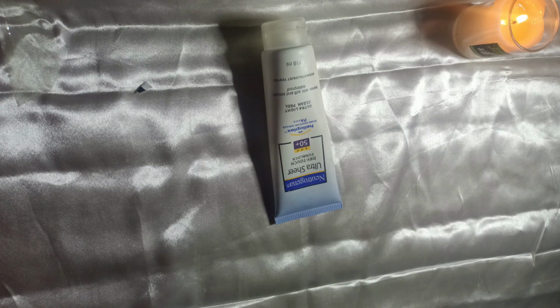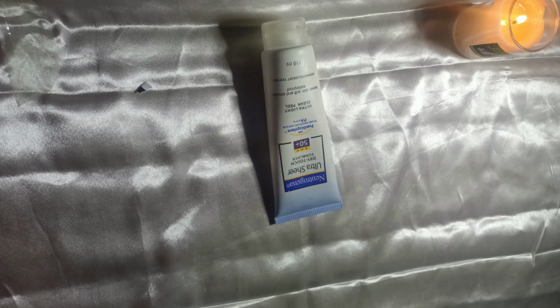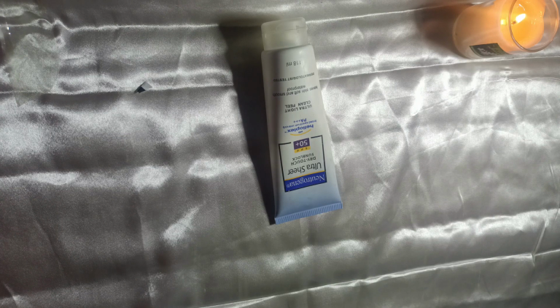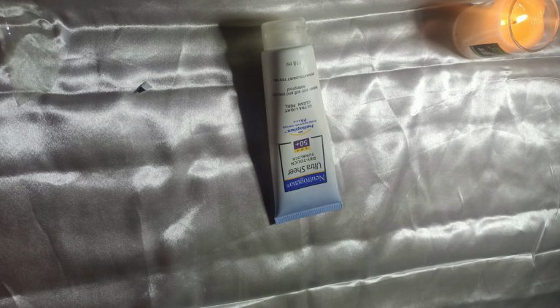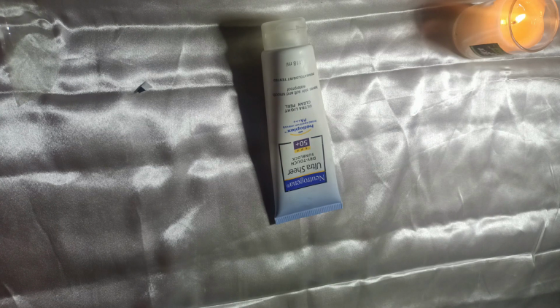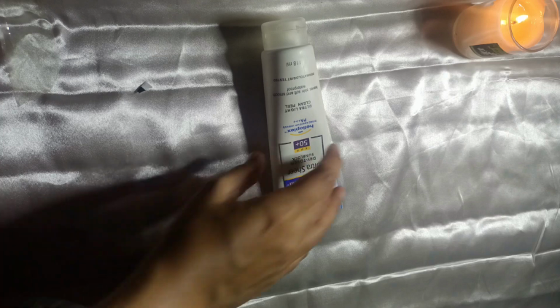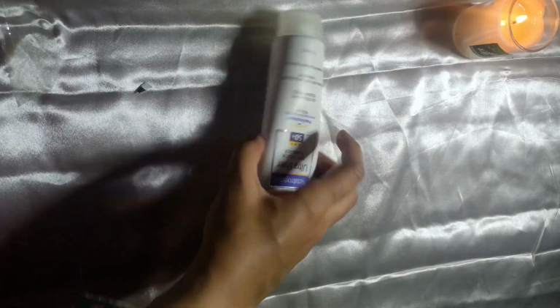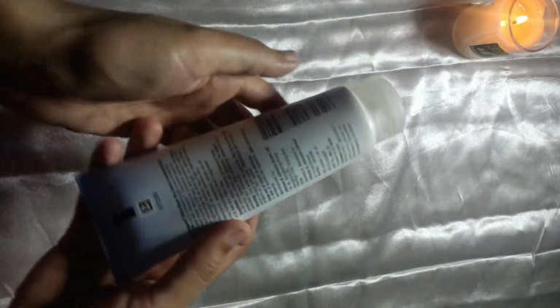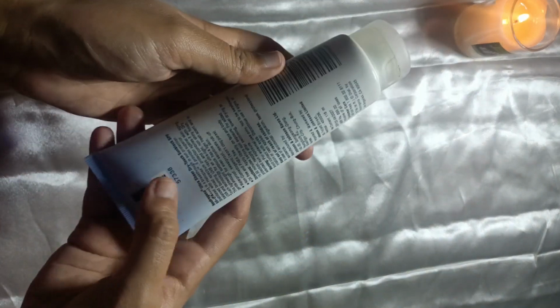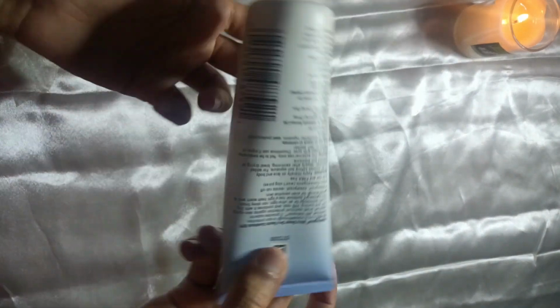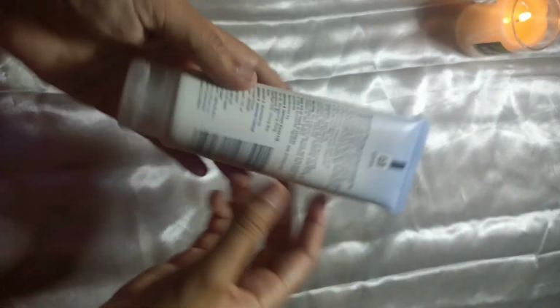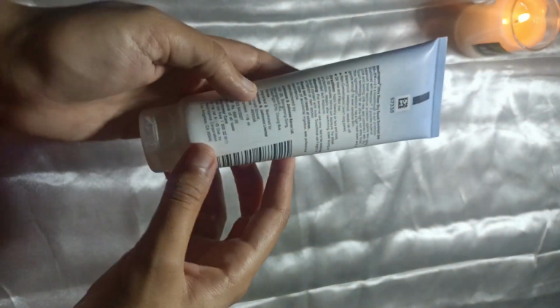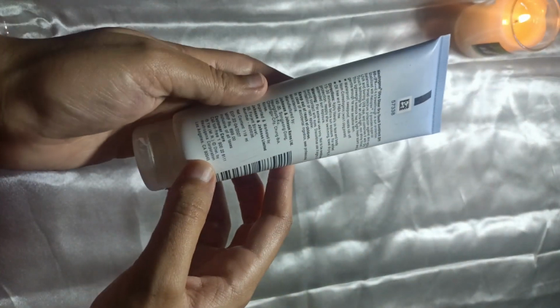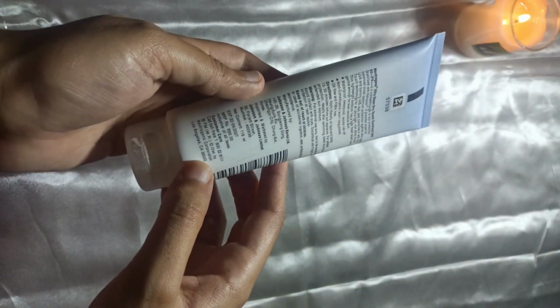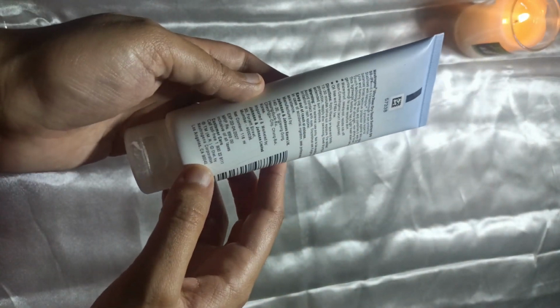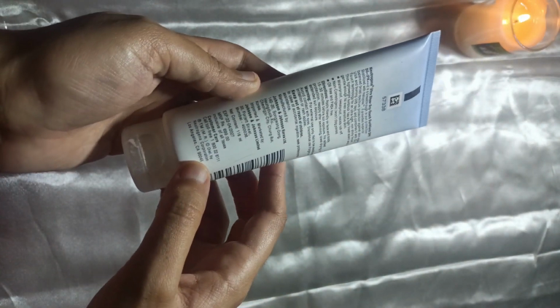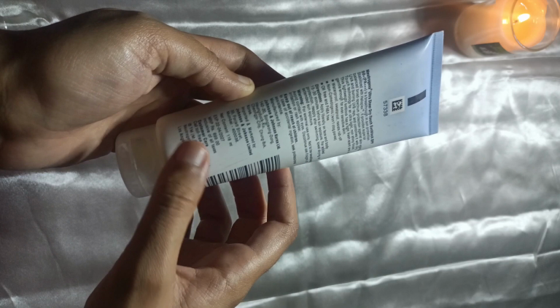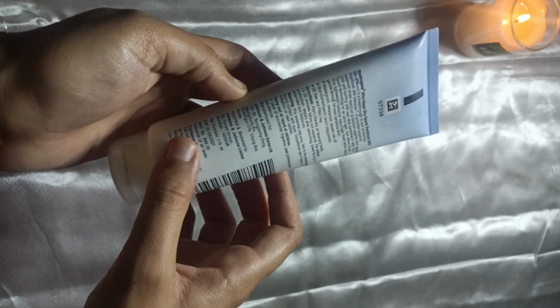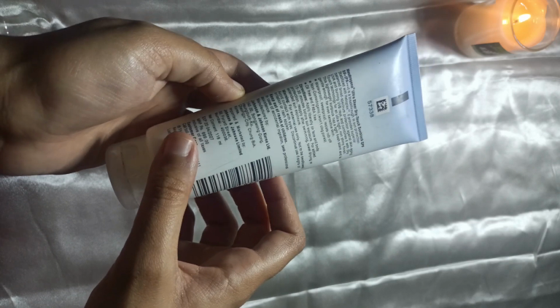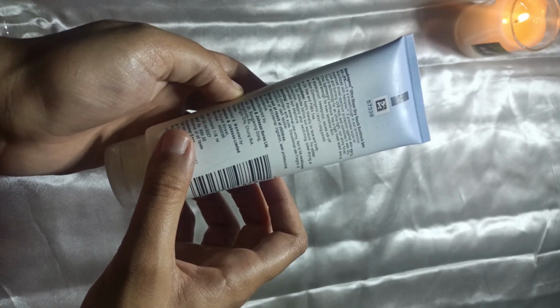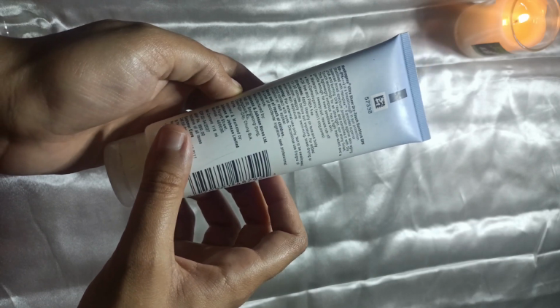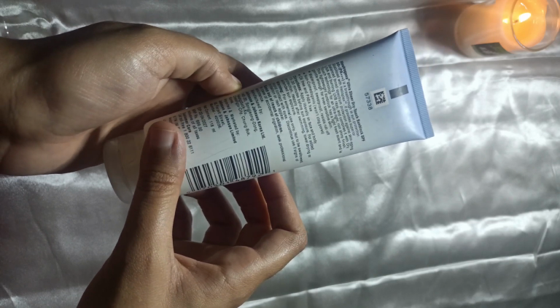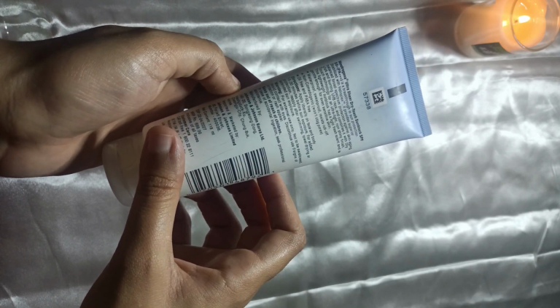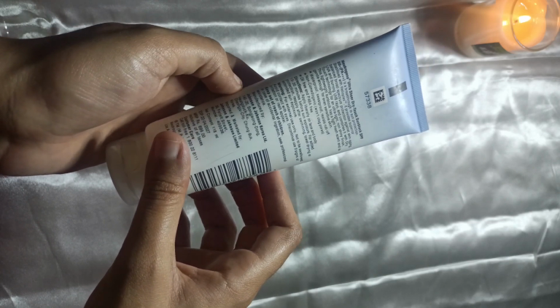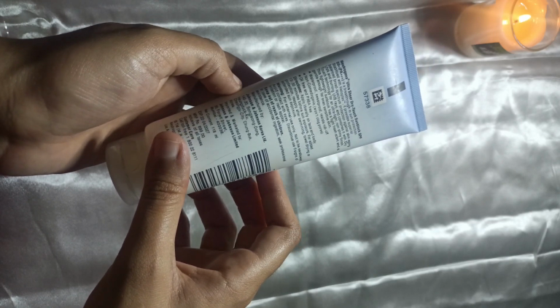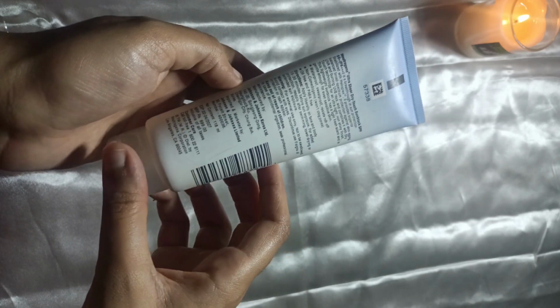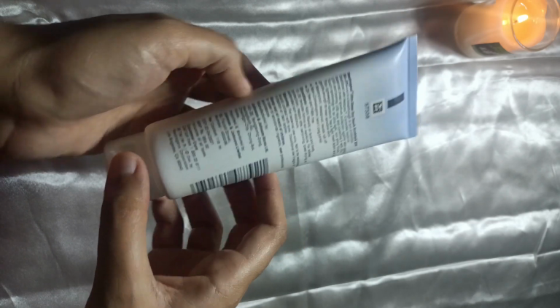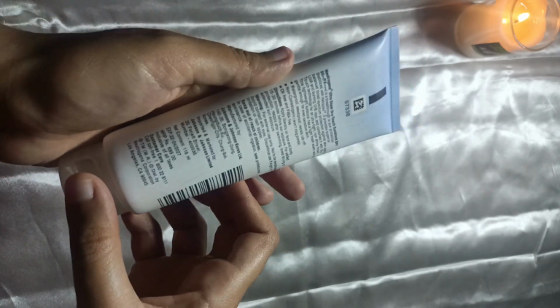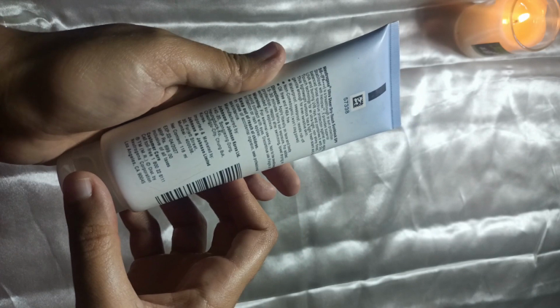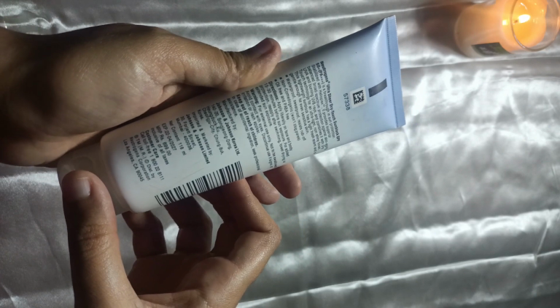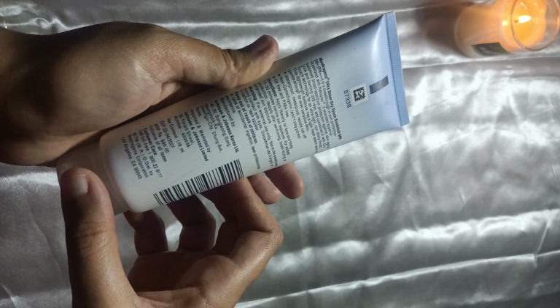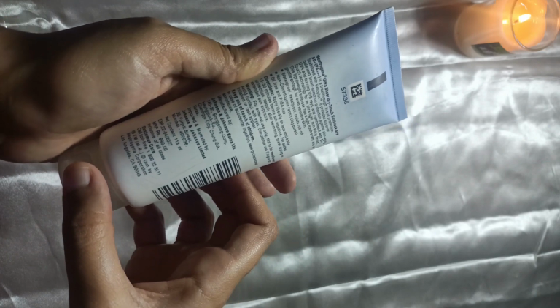Isse pehle aapko alag se moisturizer wagera lagane ki zaroorat nahi padegi, to aapki morning skin routine mein moisturizer ki bhi bachat ho jayegi. Baqi chemical sunscreen hai to upar makeup bhi kaafi aram se kar sakti hain, koi masla nahi hoga. Plus boys ke liye bhi kaafi feasible rehta hai ke chemical sunscreen hai to unko kisi kism ka issue nahi hoga white cast ka.